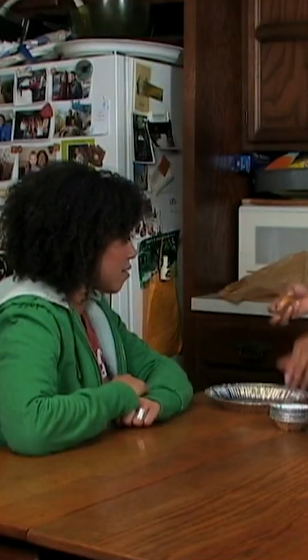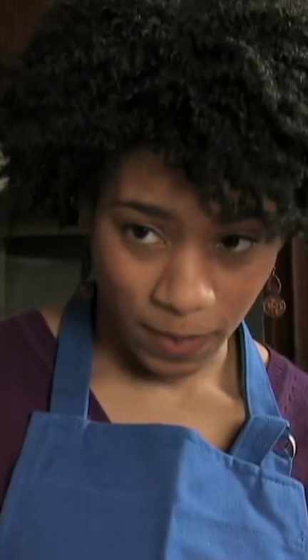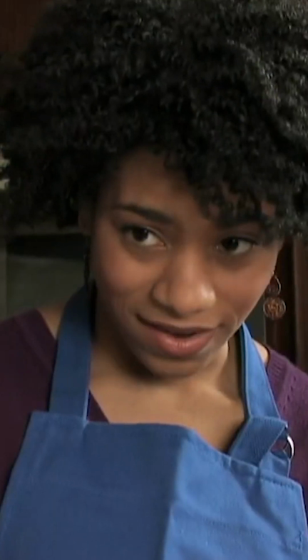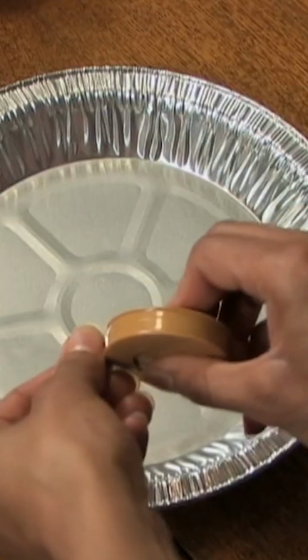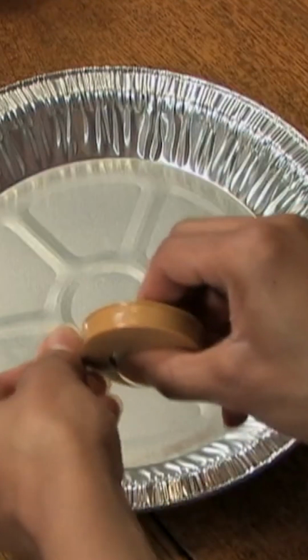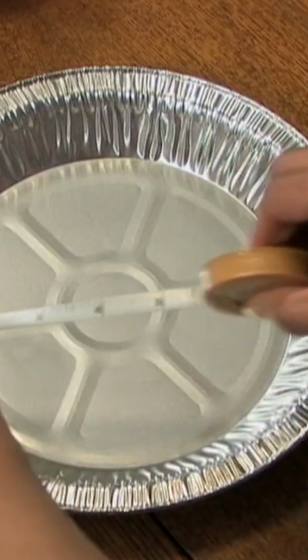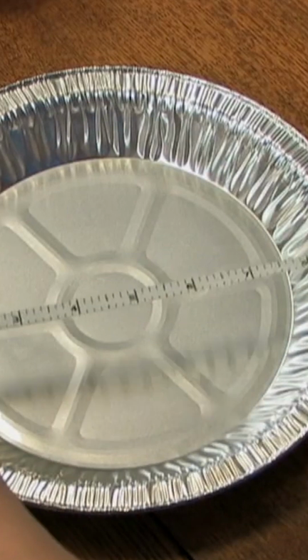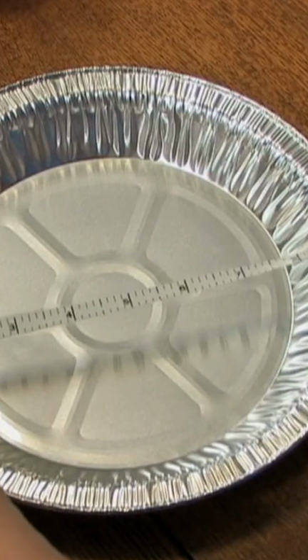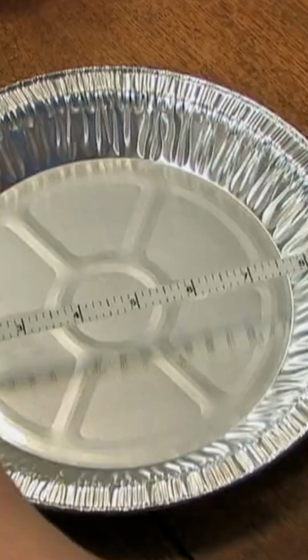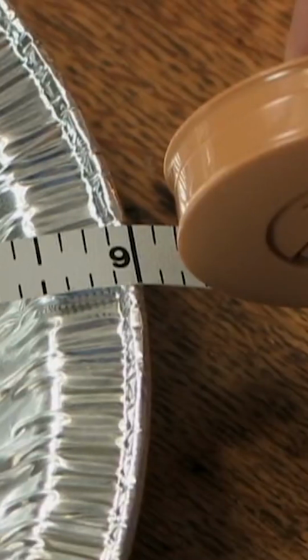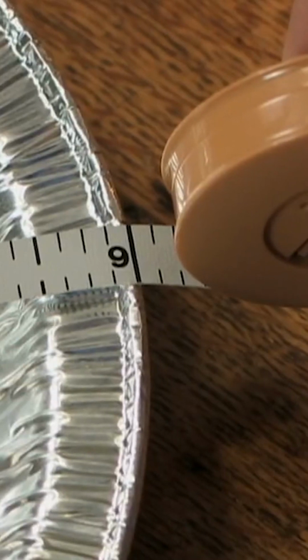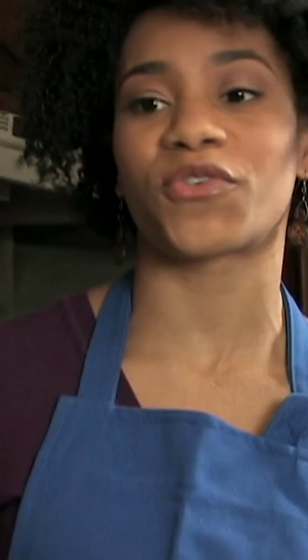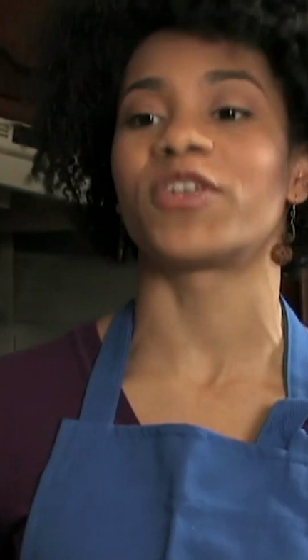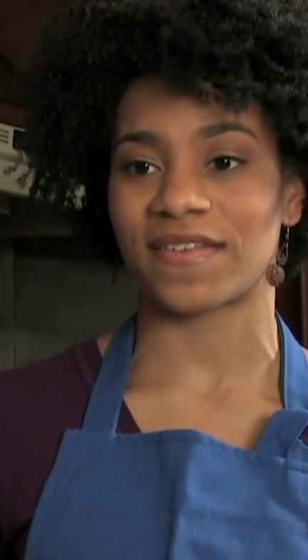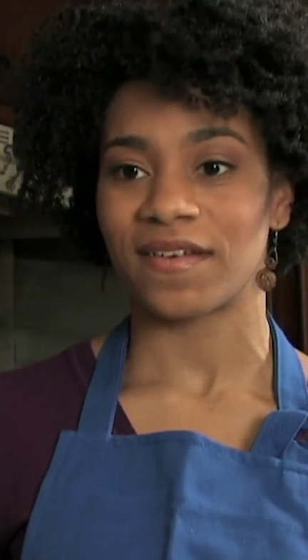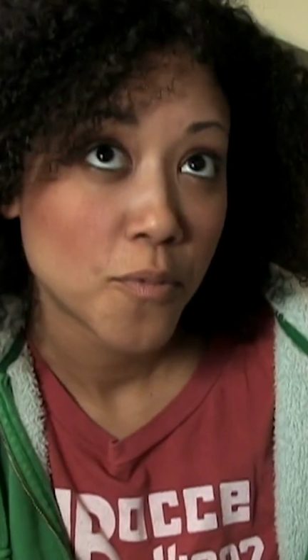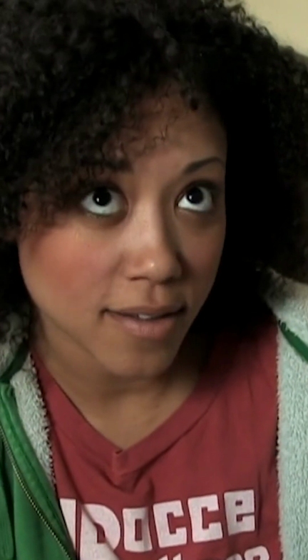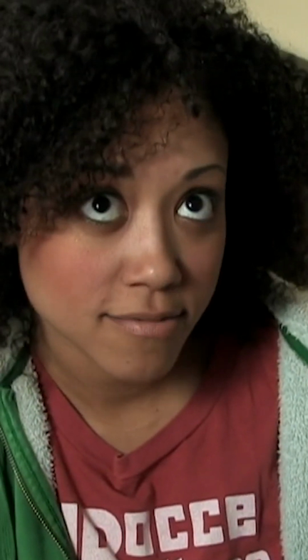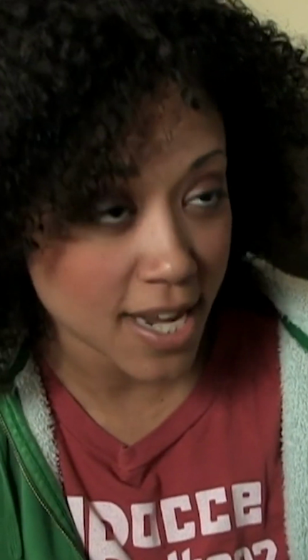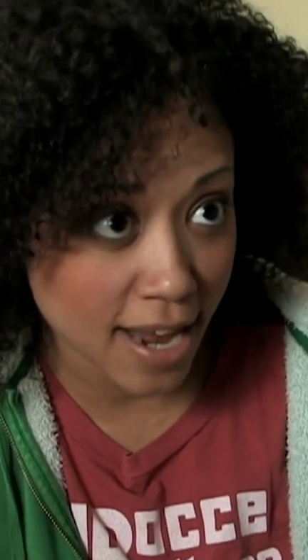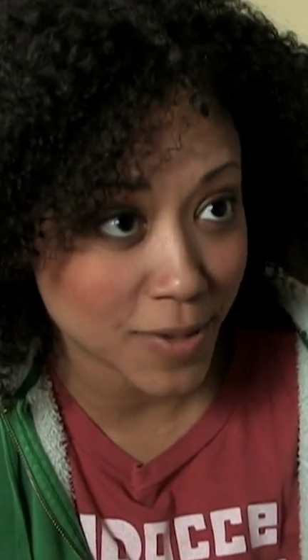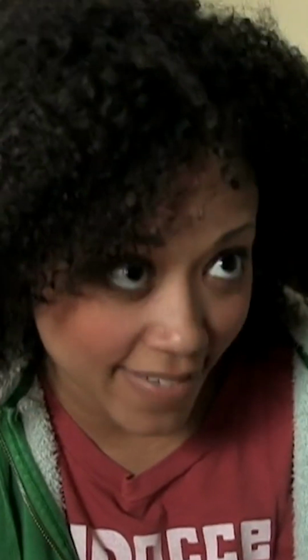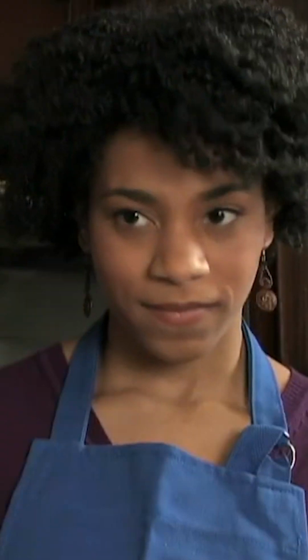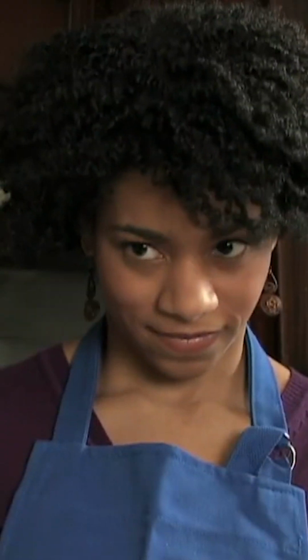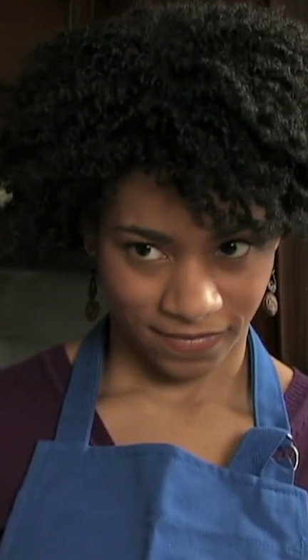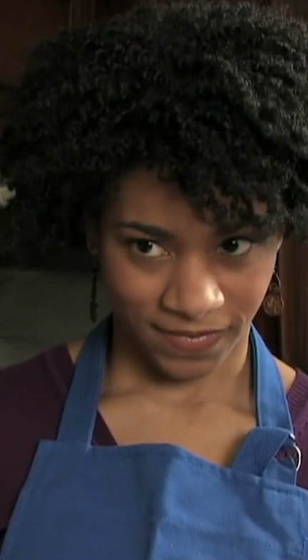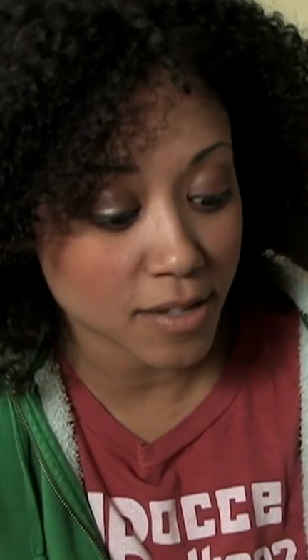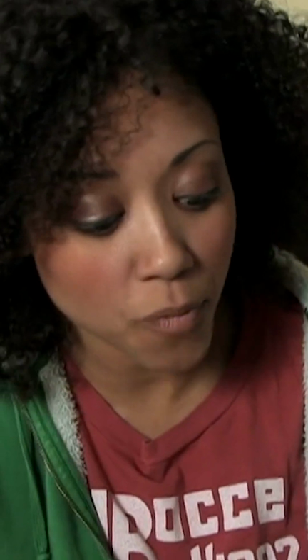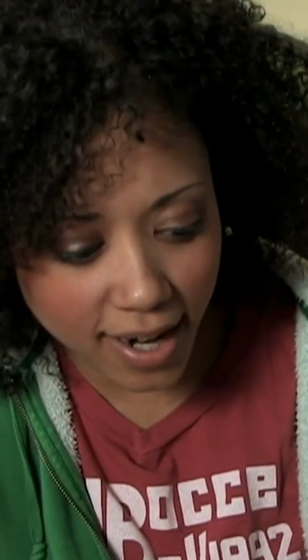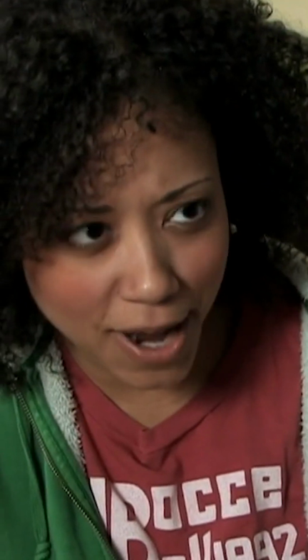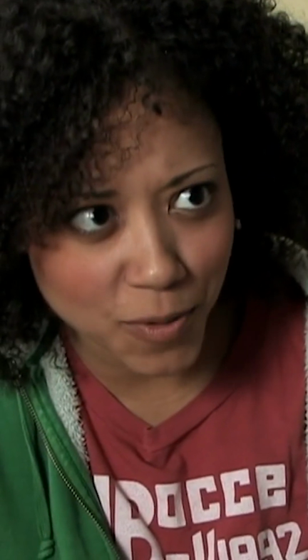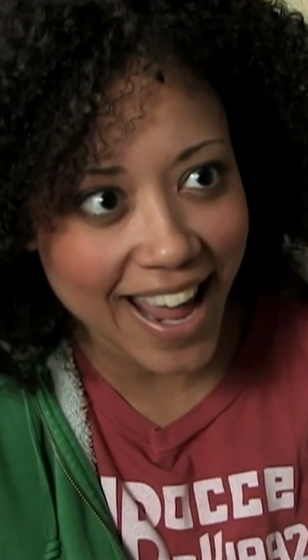This pan is 9 inches across. So what do you think the circumference is? 3 times 9 is 27, and a little bit more is about 28.